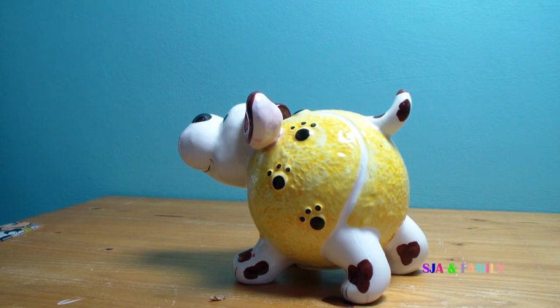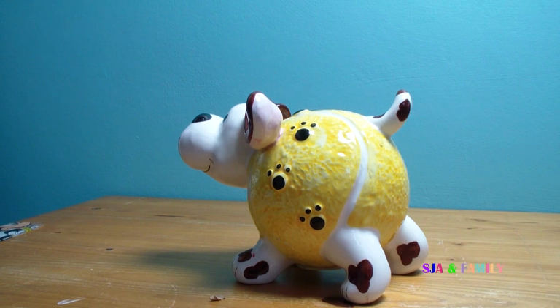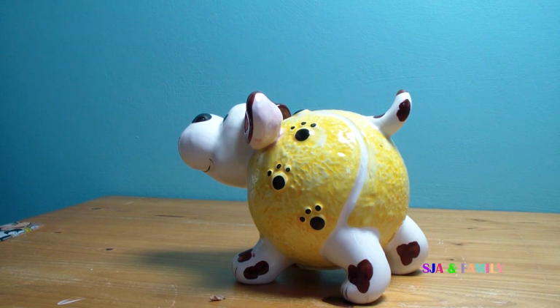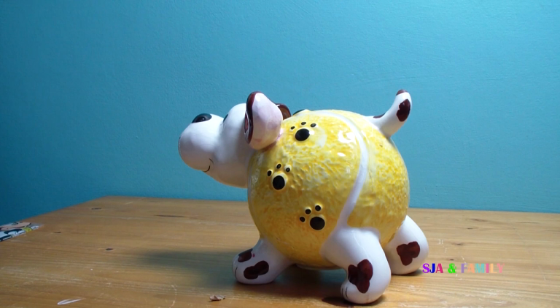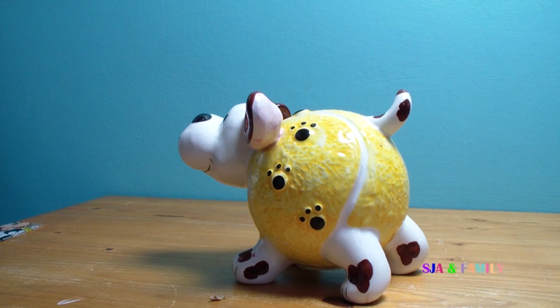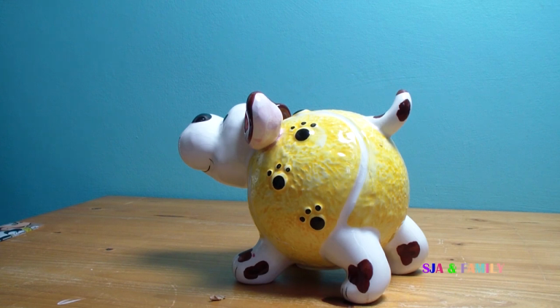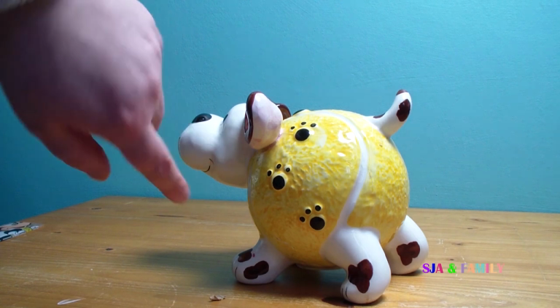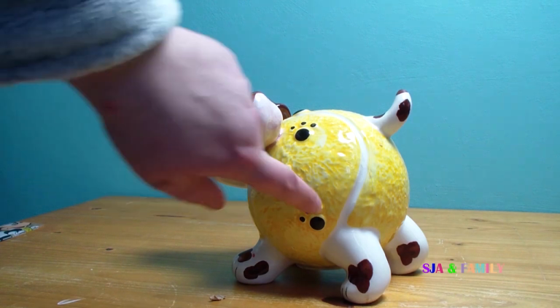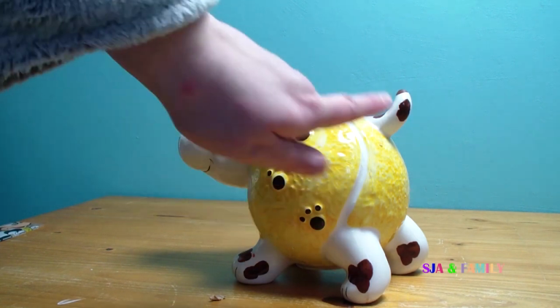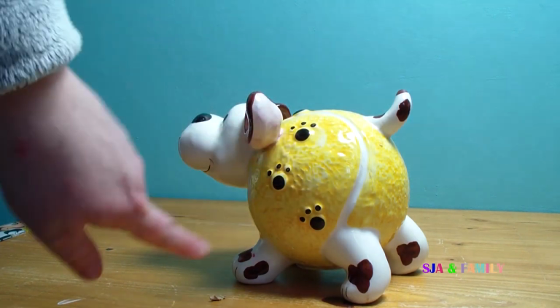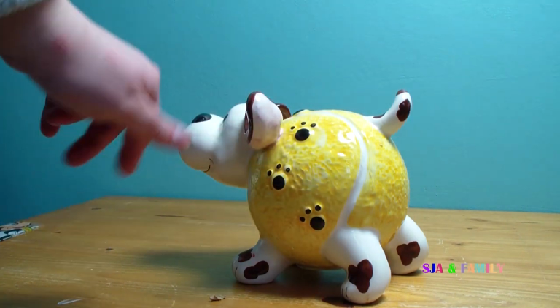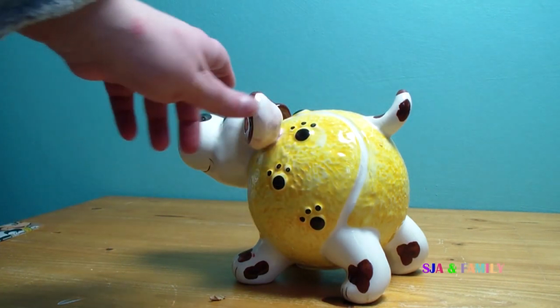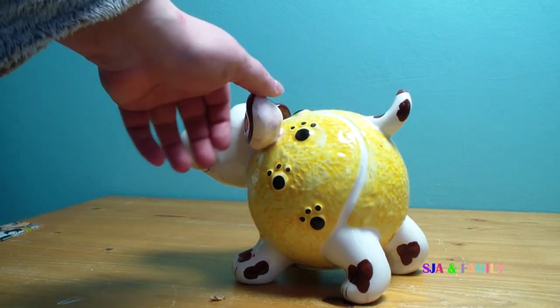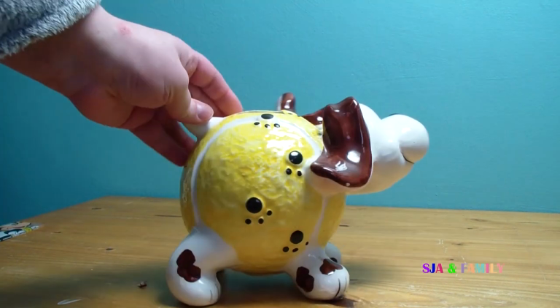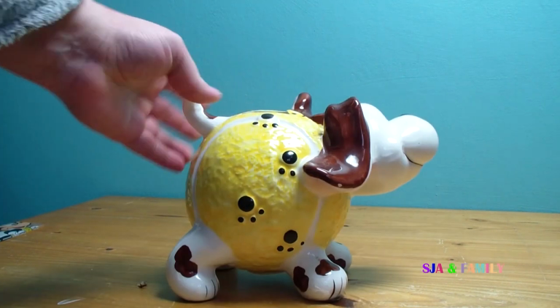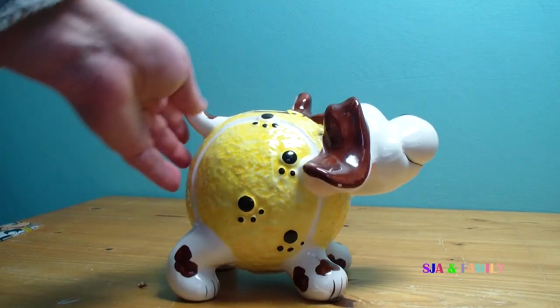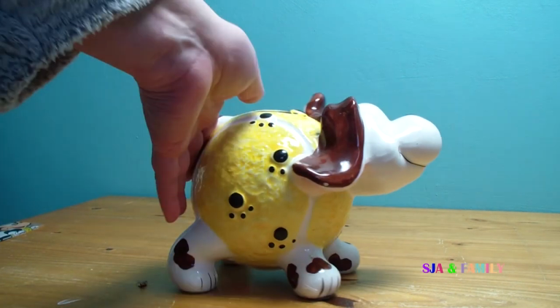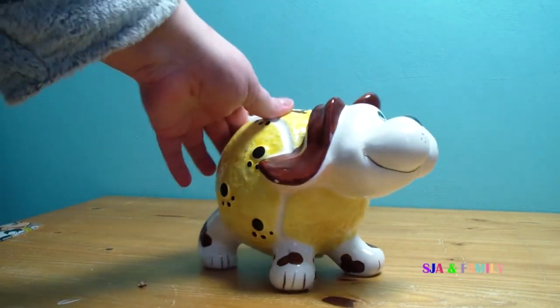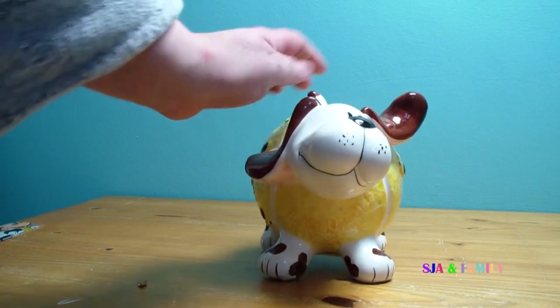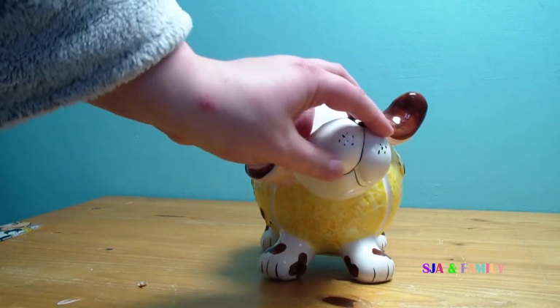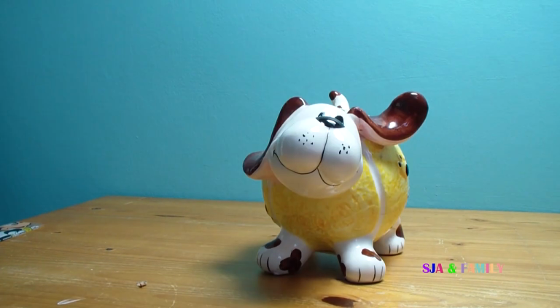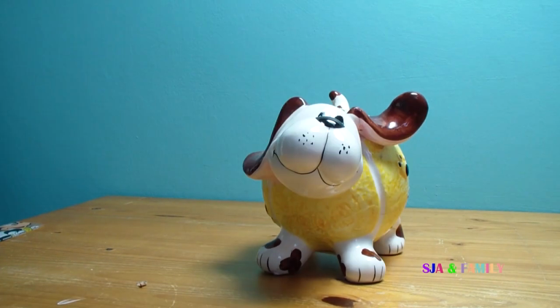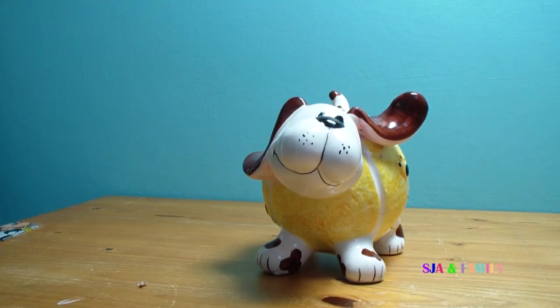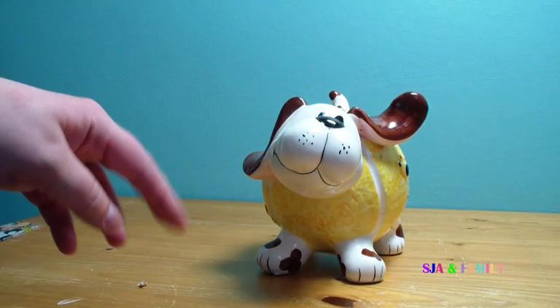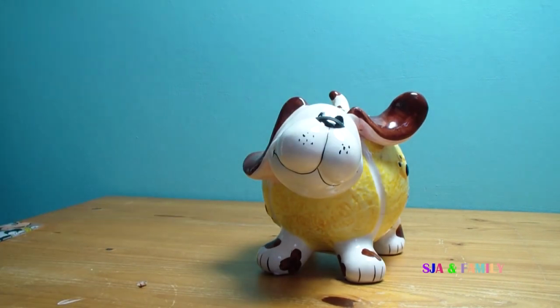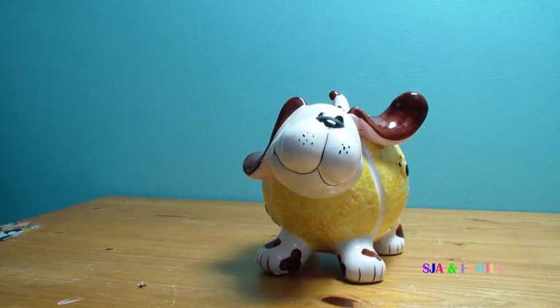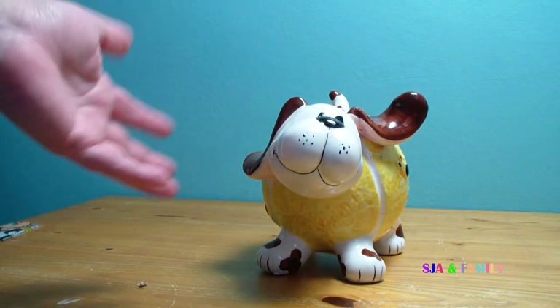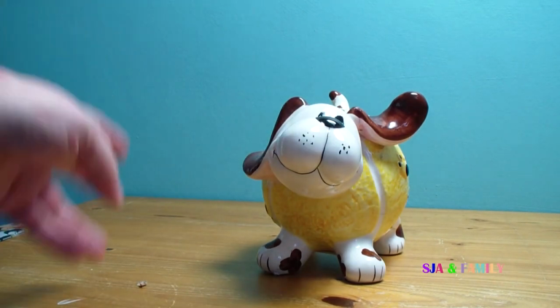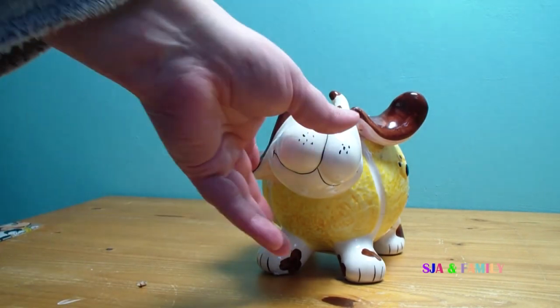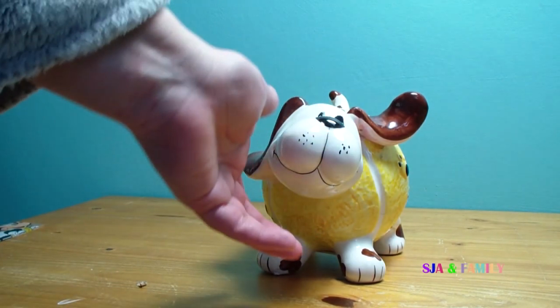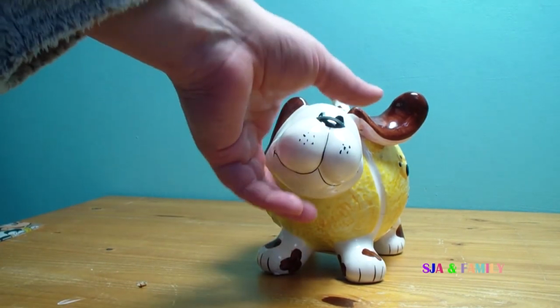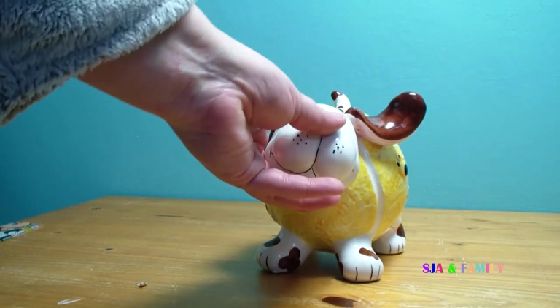The kids love him. As you can see his body is shaped like a tennis ball. If we turn him around, his ears look like they're sticking up and that he's running, or trying to run.